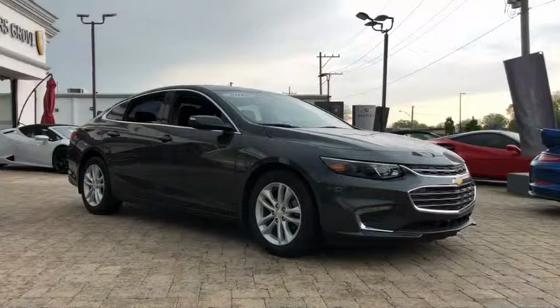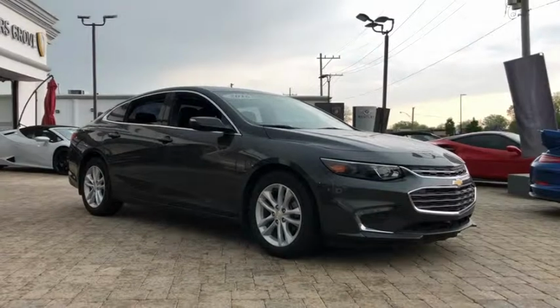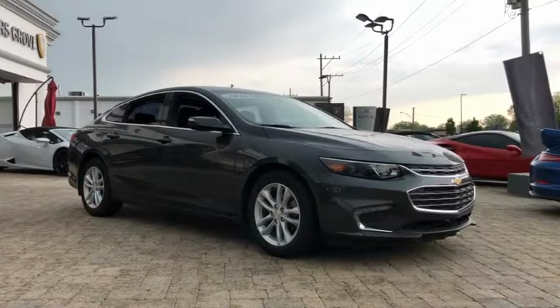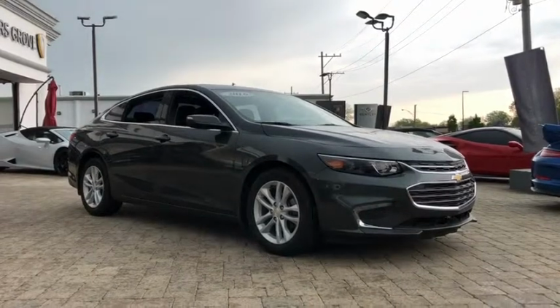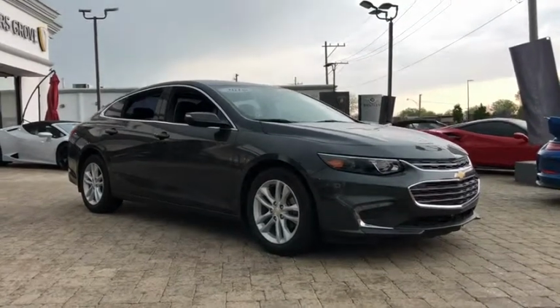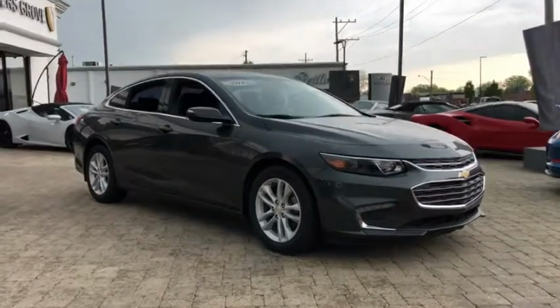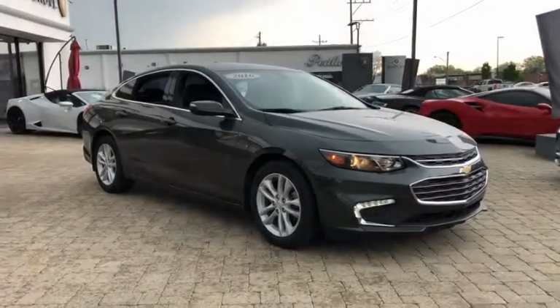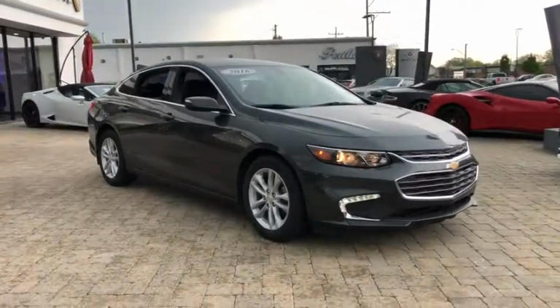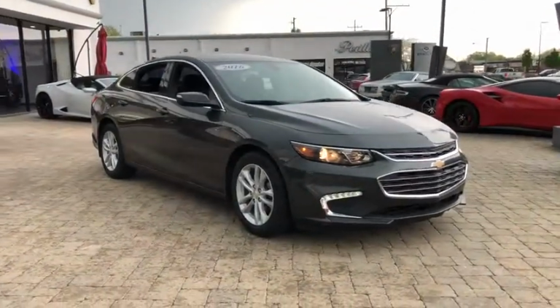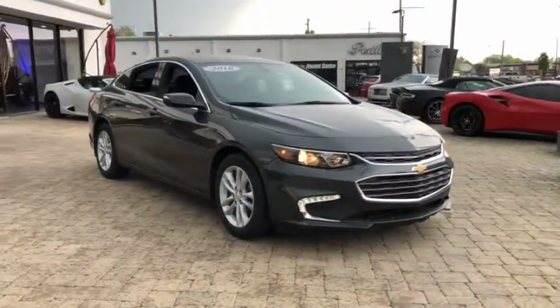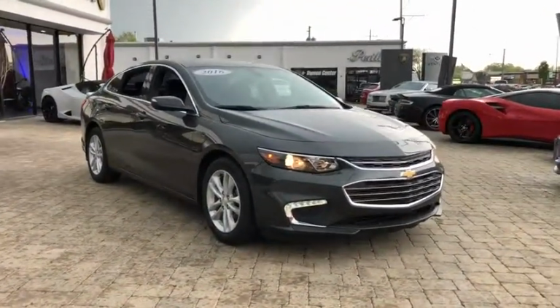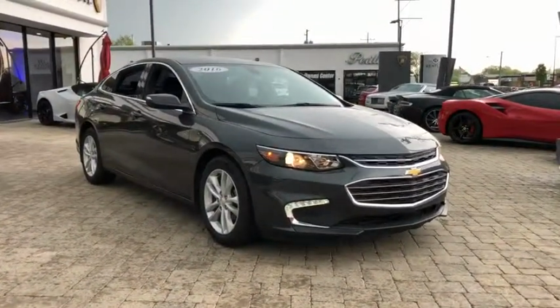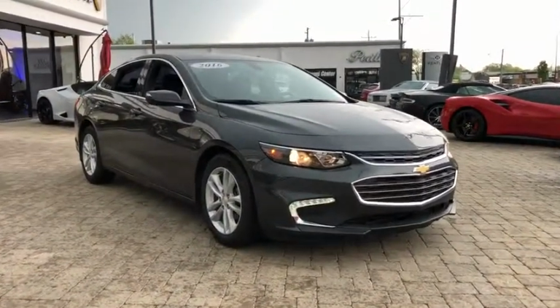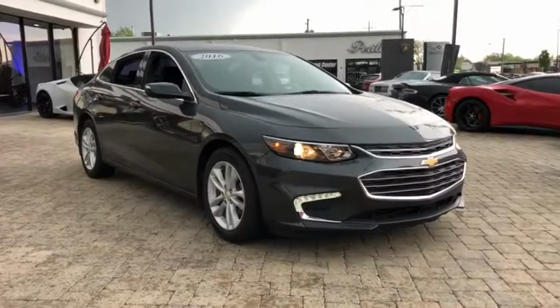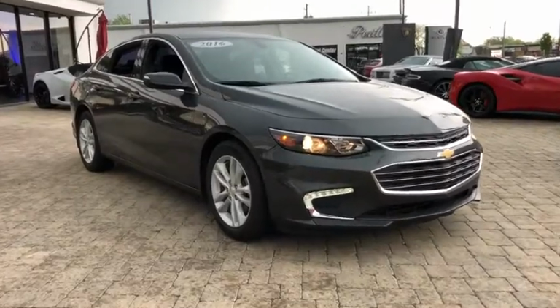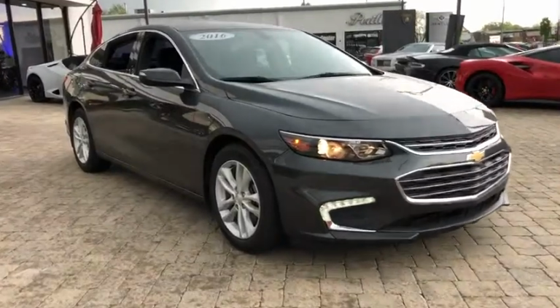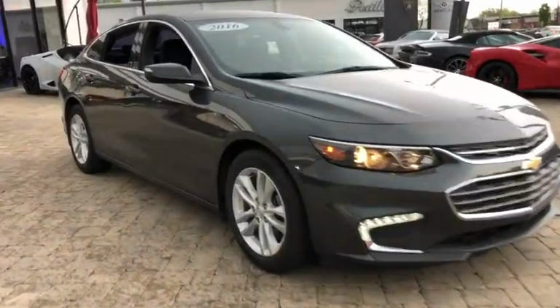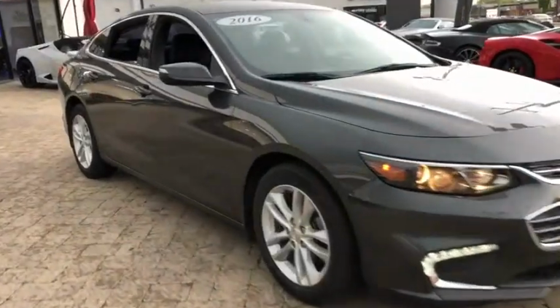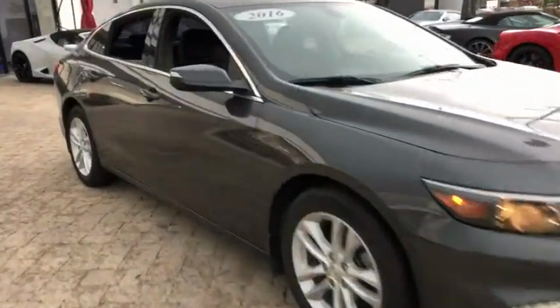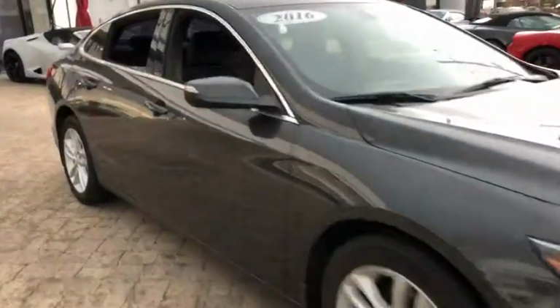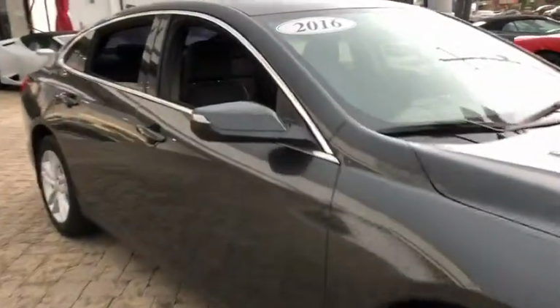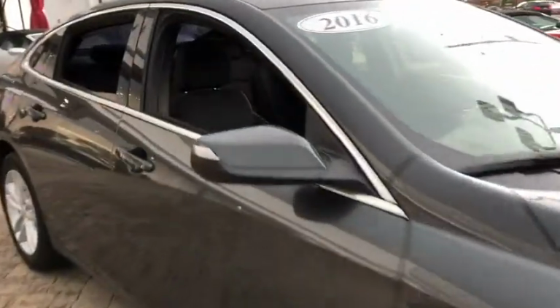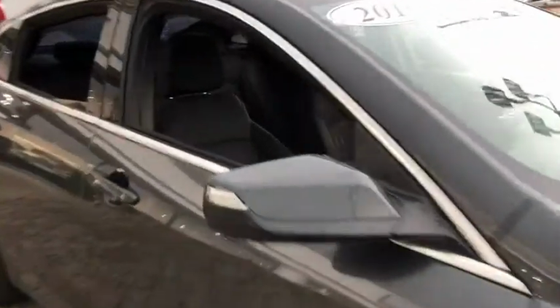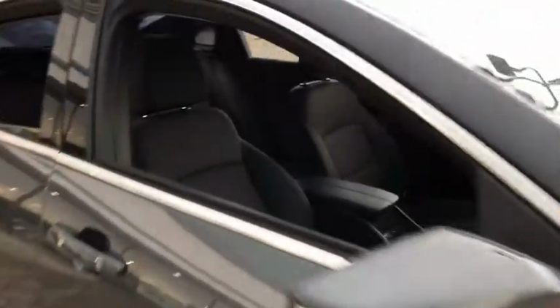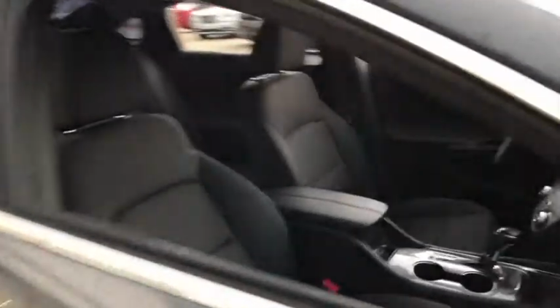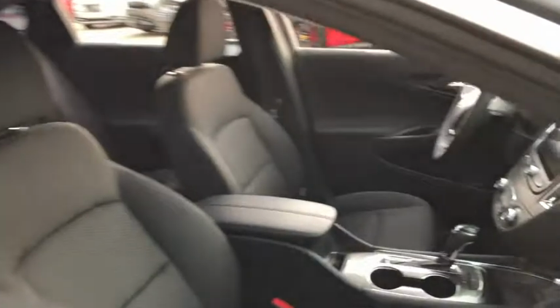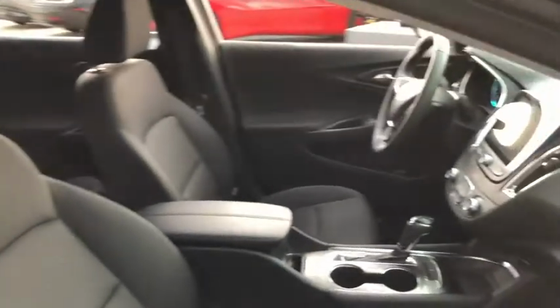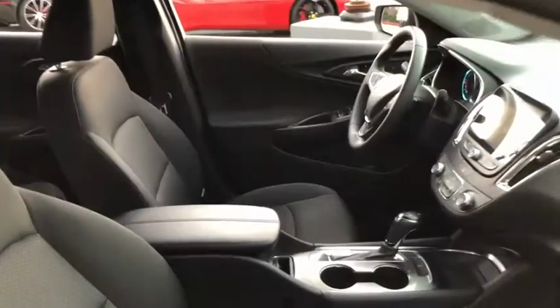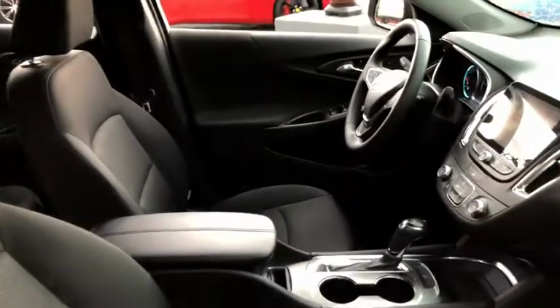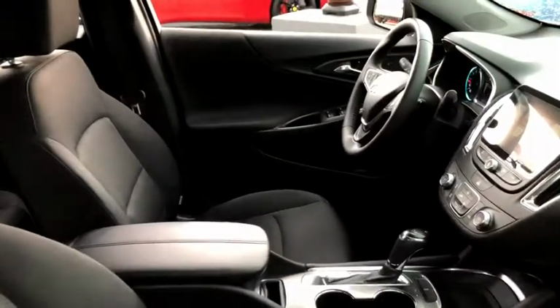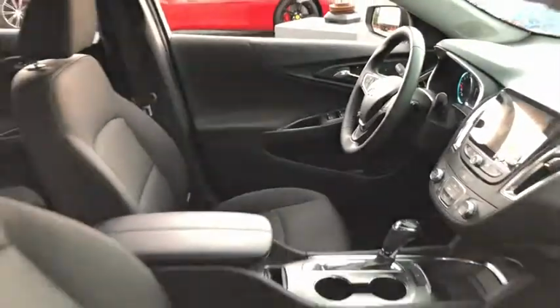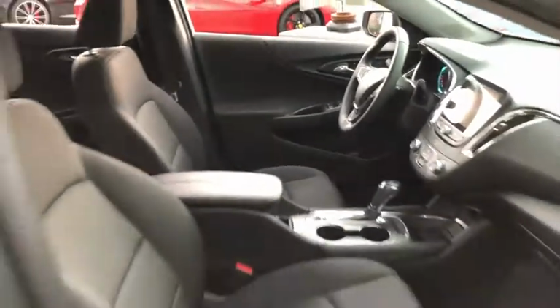The 2016 Chevrolet Malibu — a combination of performance and fuel economy. The Malibu is a great commuting car. This vehicle has less than 60,000 miles. Here are some of this vehicle's great options.